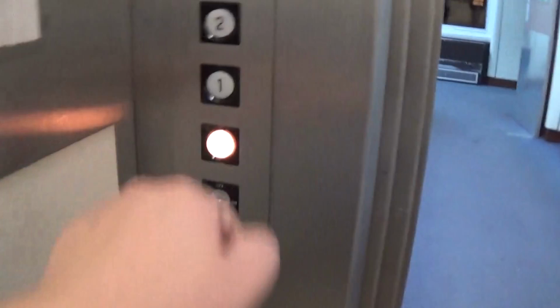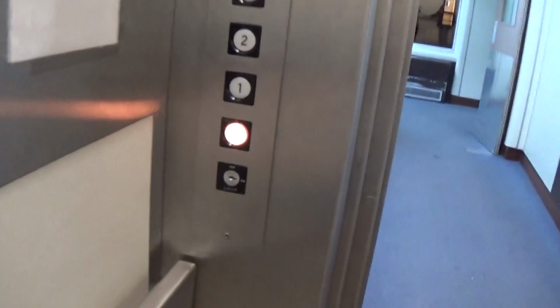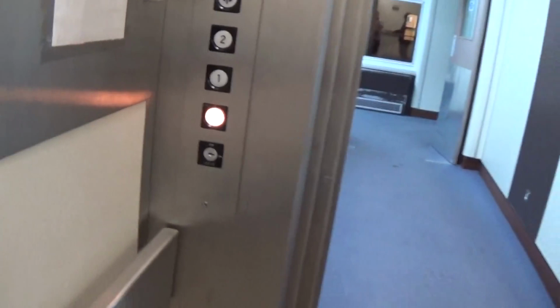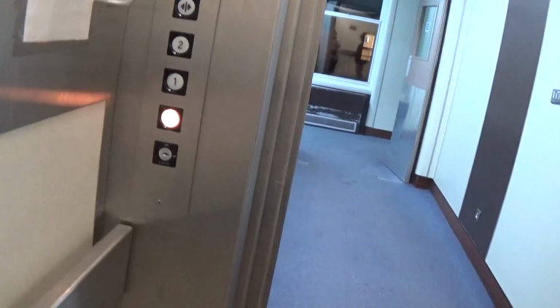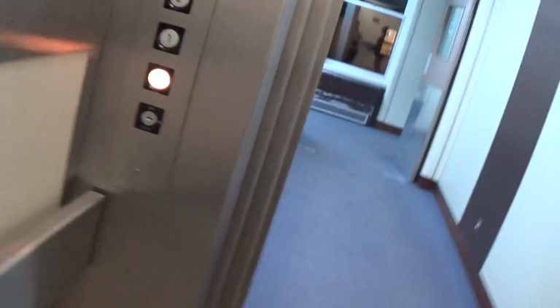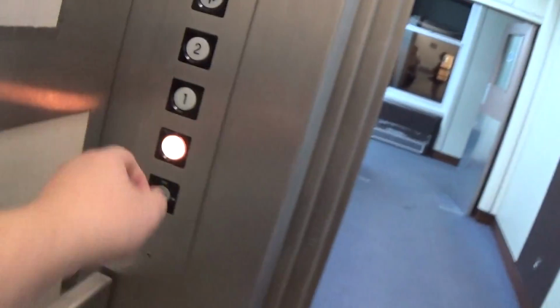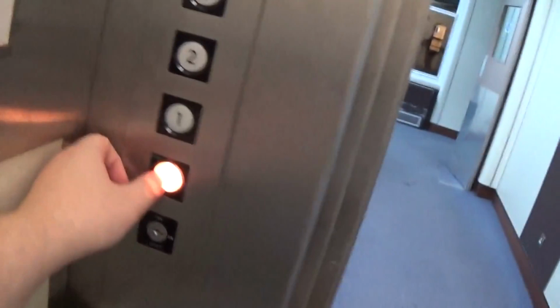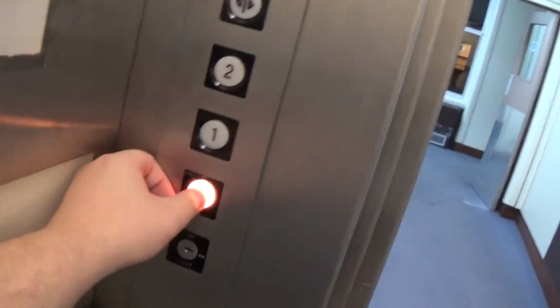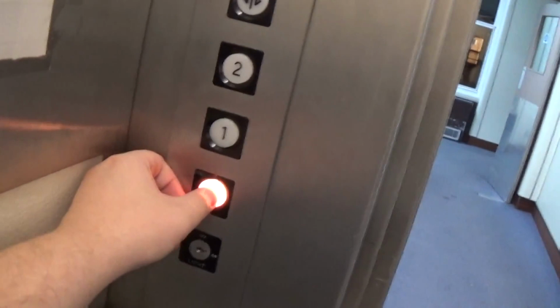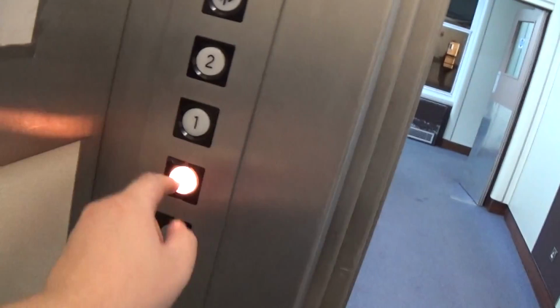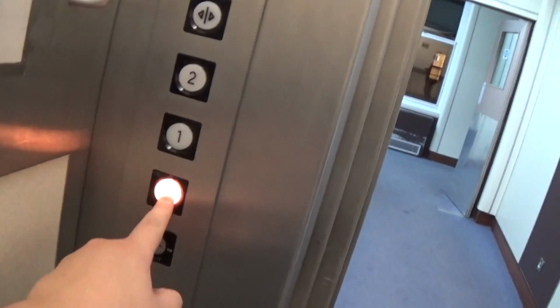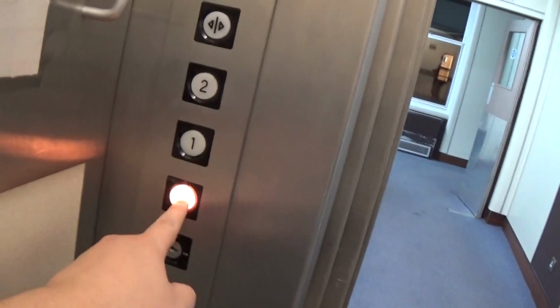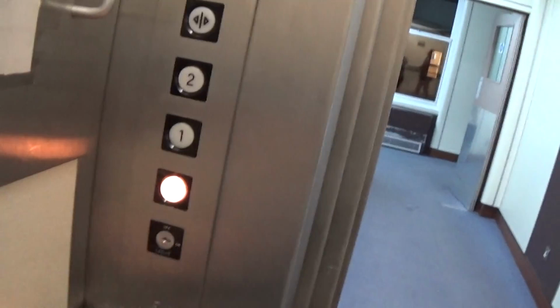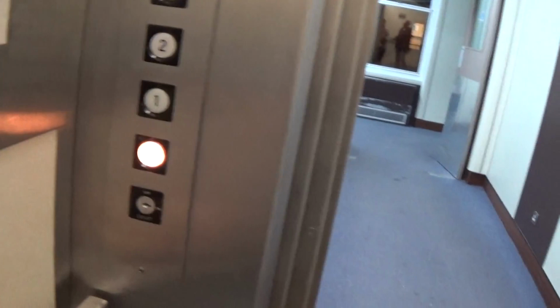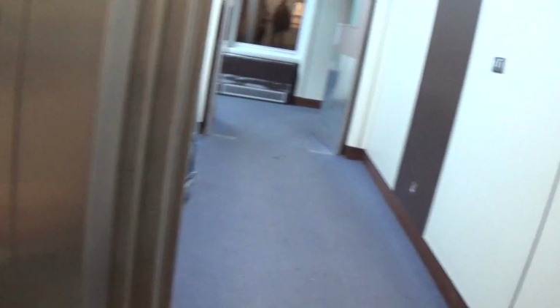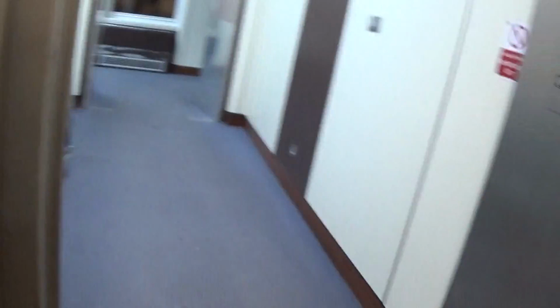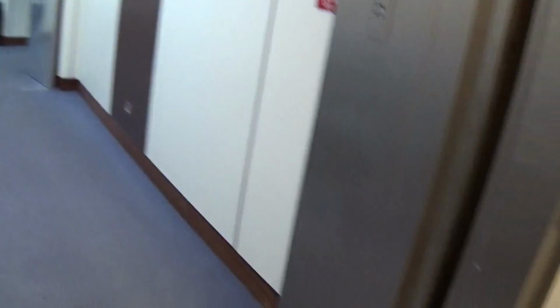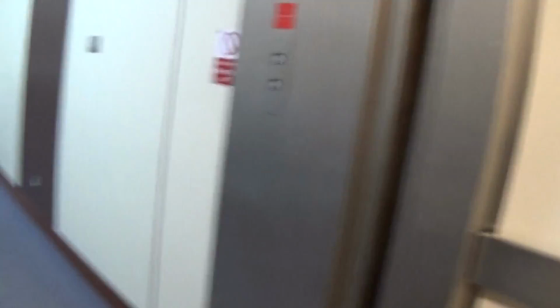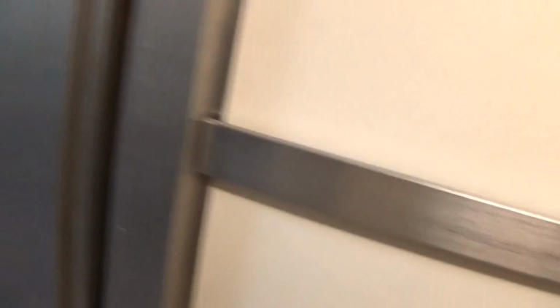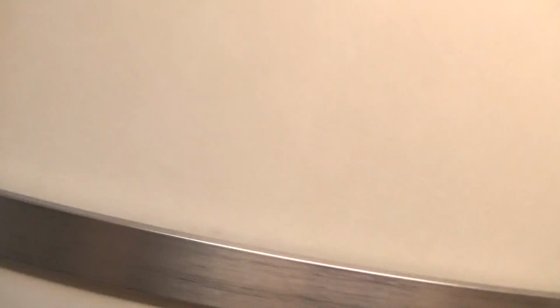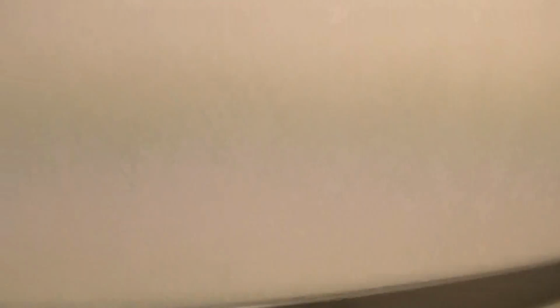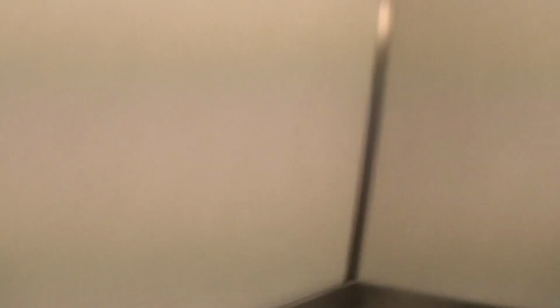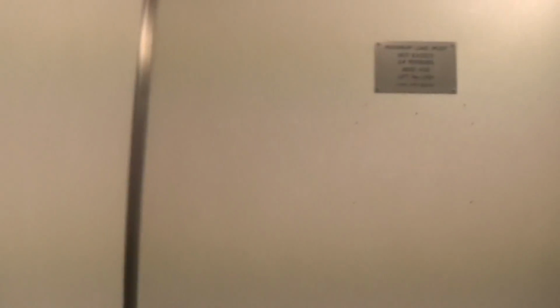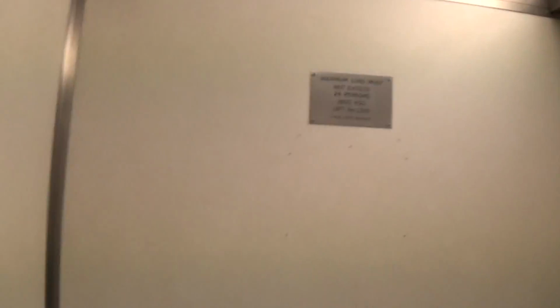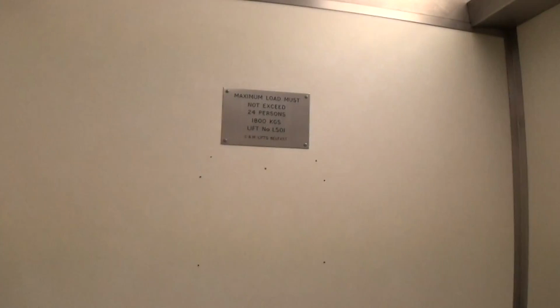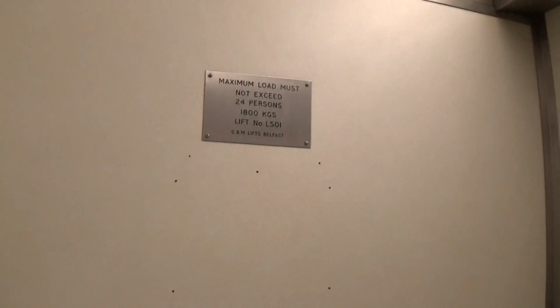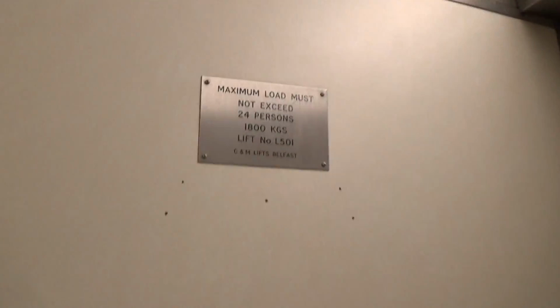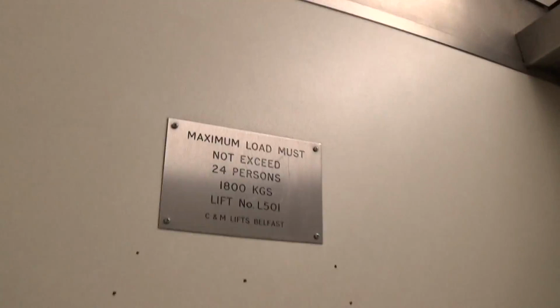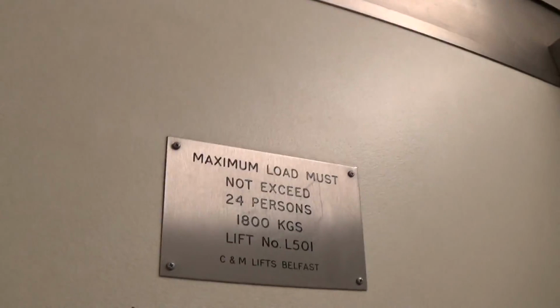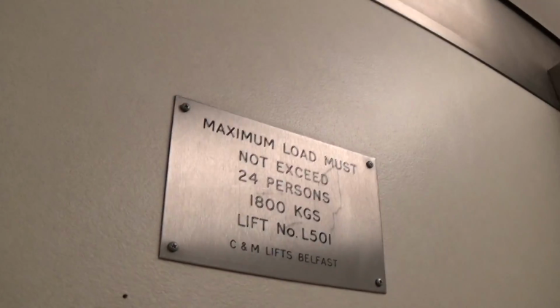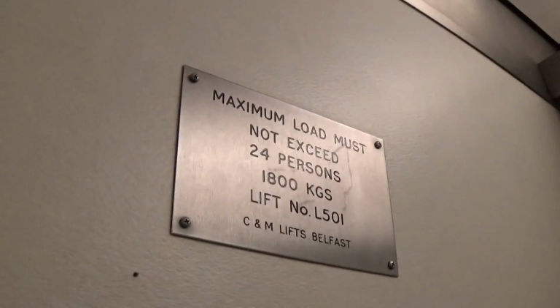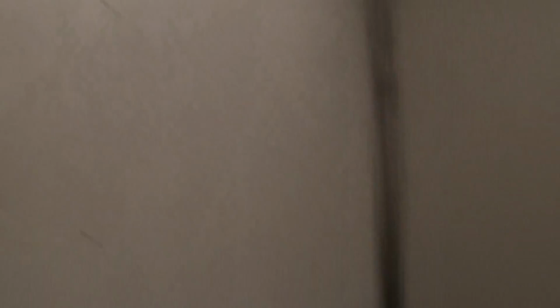Go back down to G. It's a pretty basic CM lift, spell fast, and the capacity is 1,800 kilos, 24 passengers. Supposed to start the mid-90s.